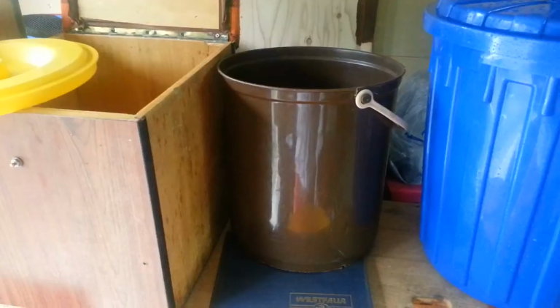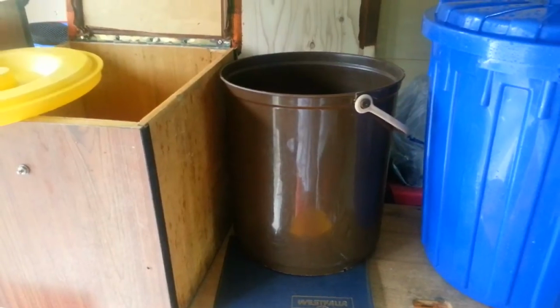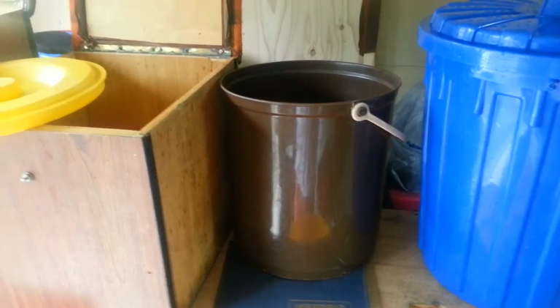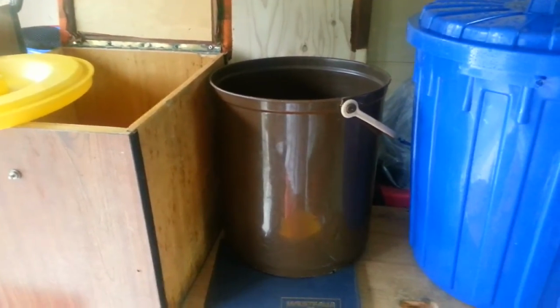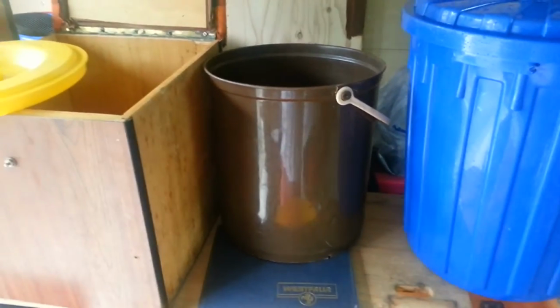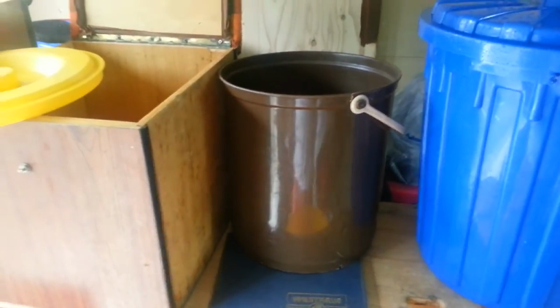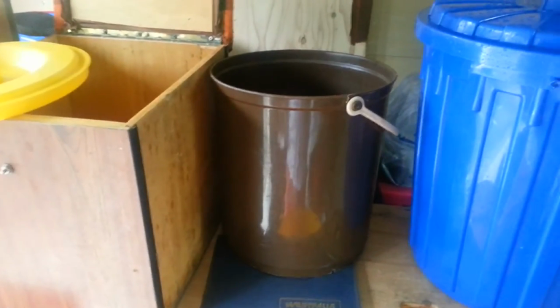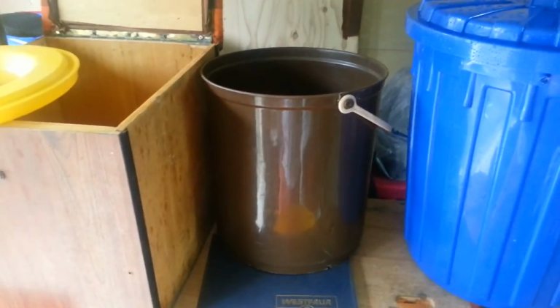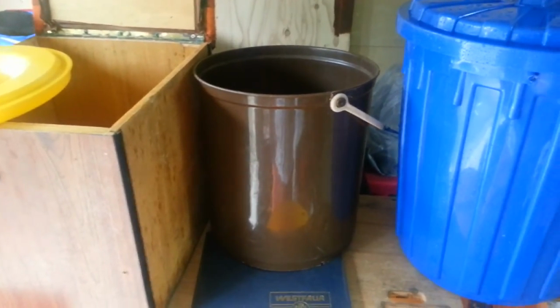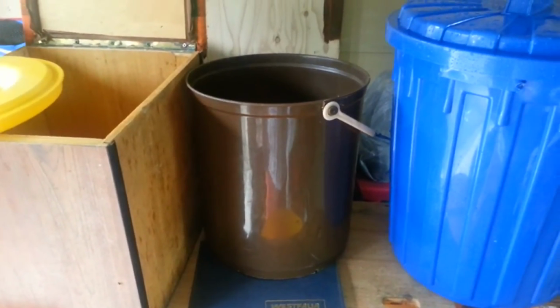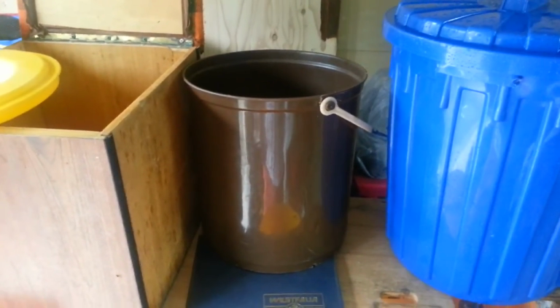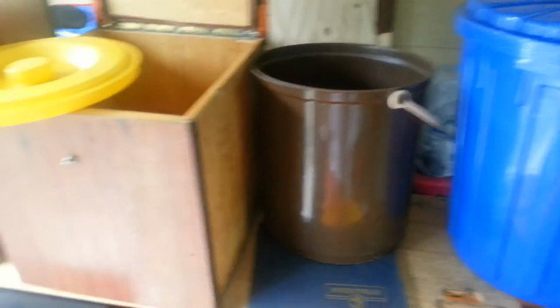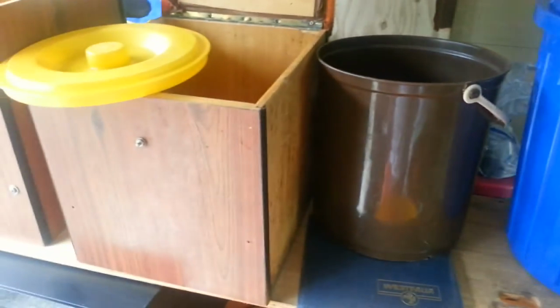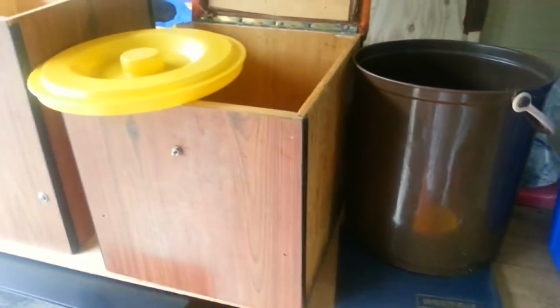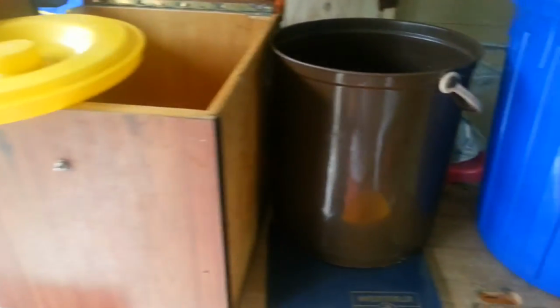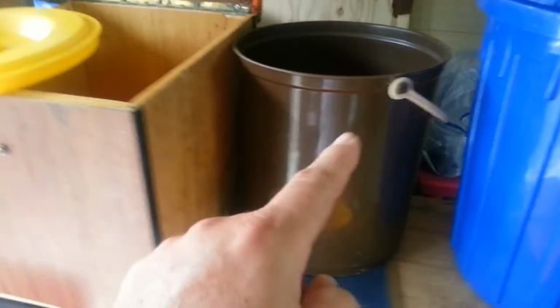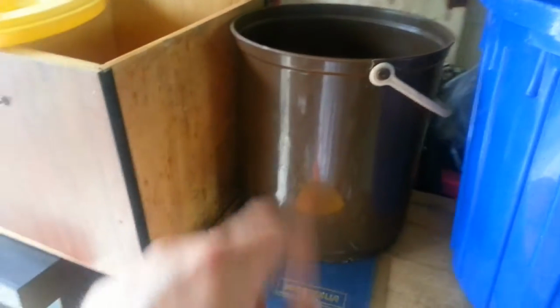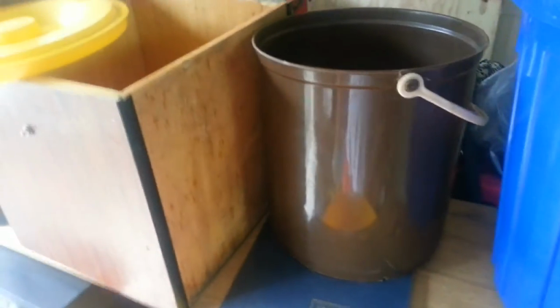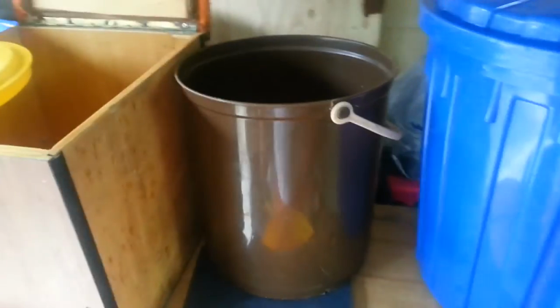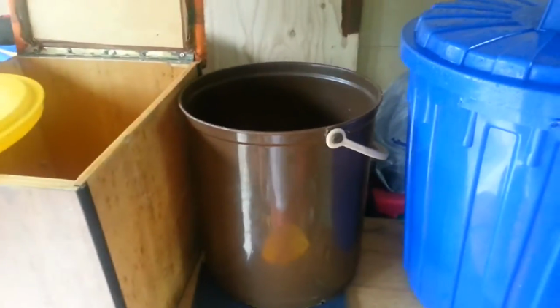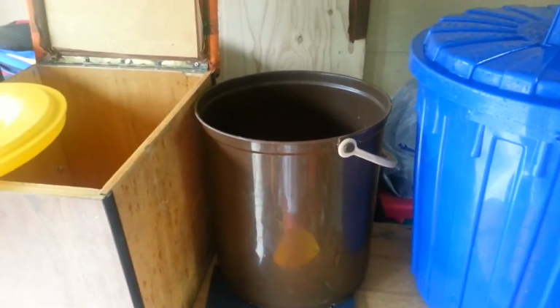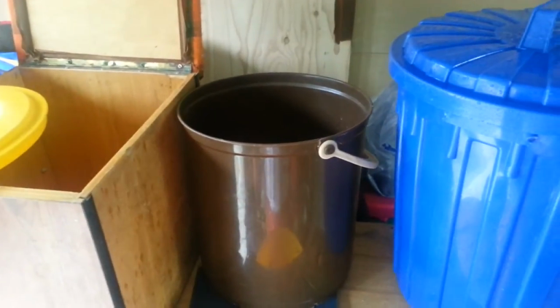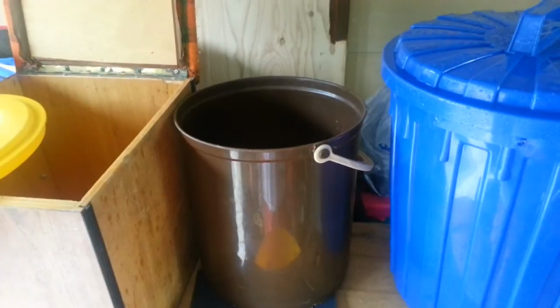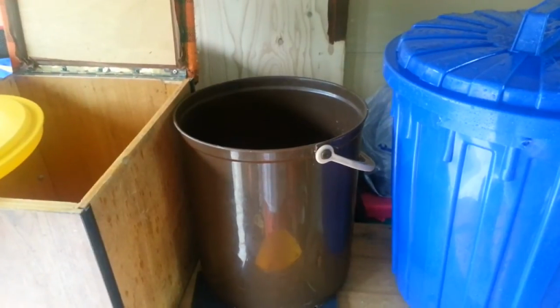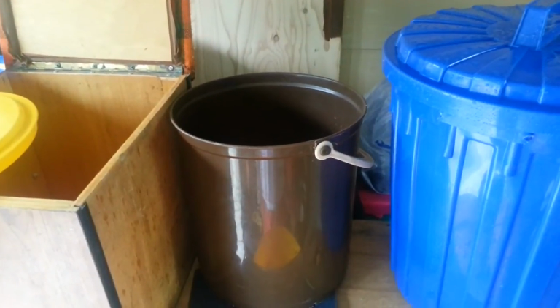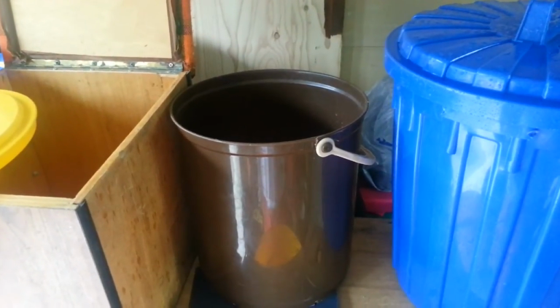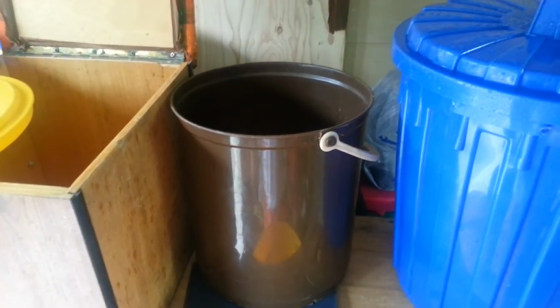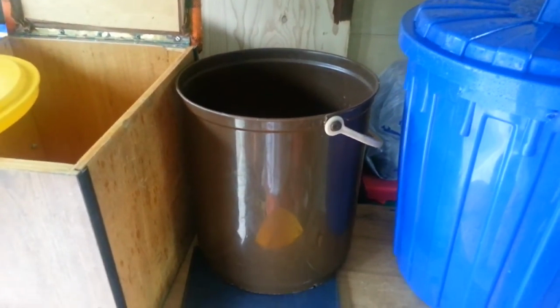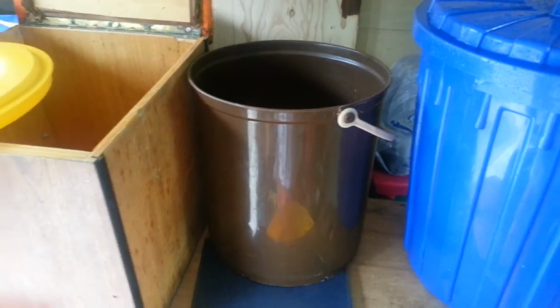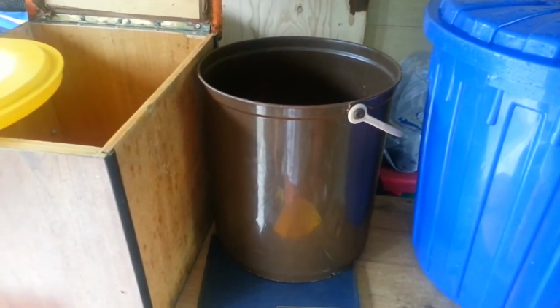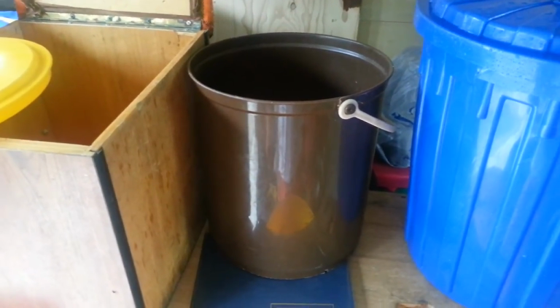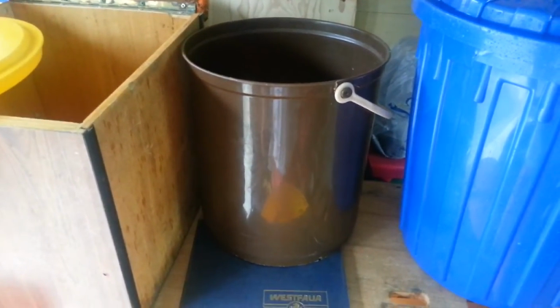So I just recently picked up this brown Westphalia box pail — that guy right there. It didn't have the lid for it, which is okay I guess, but it would be nice to have the lid of course.